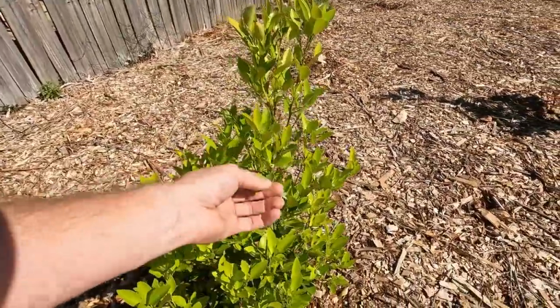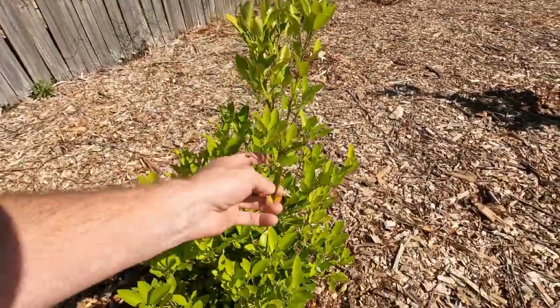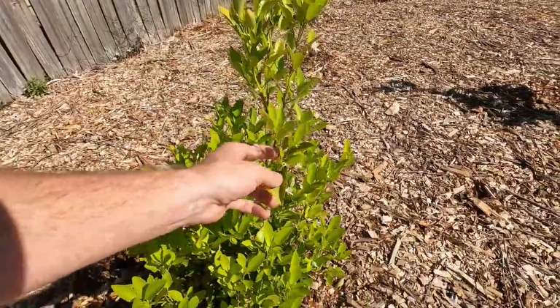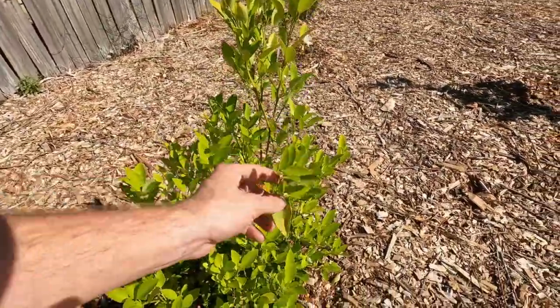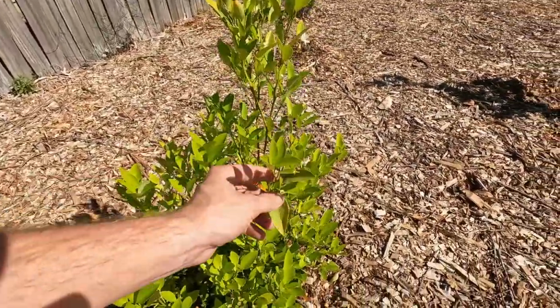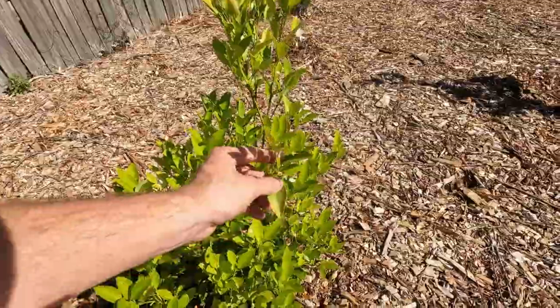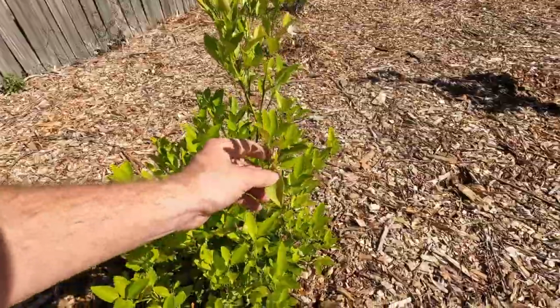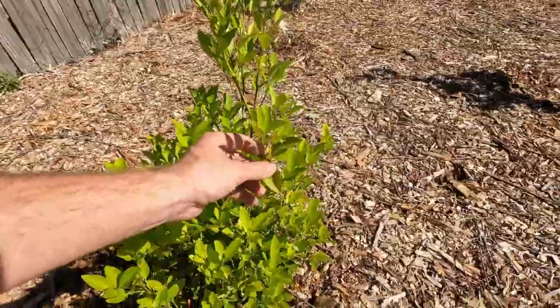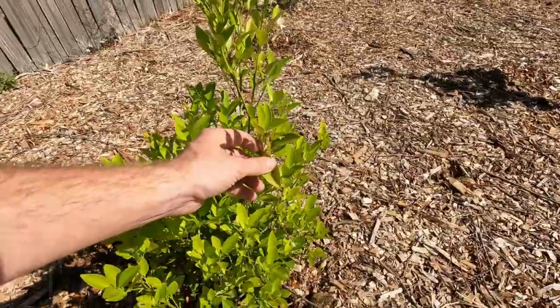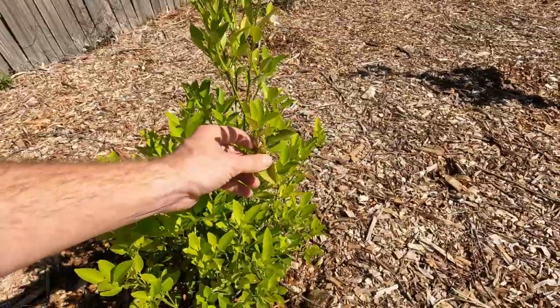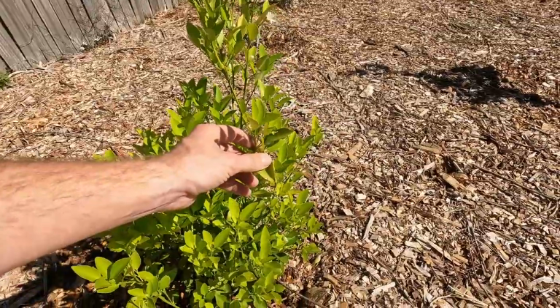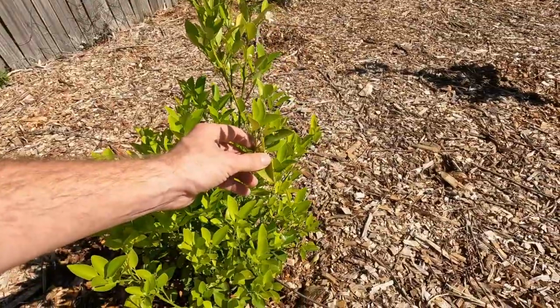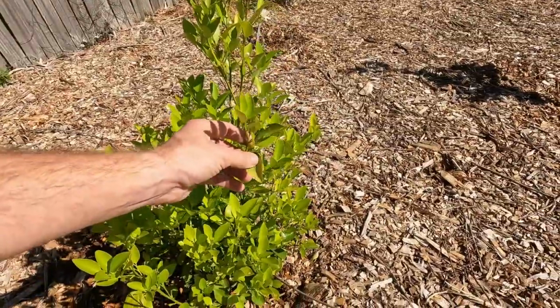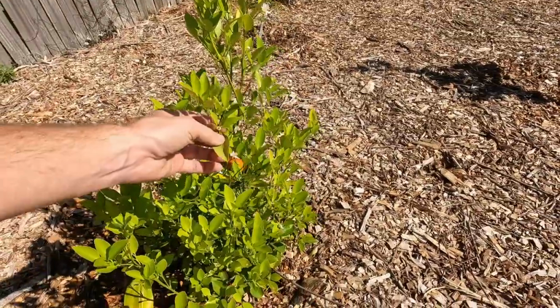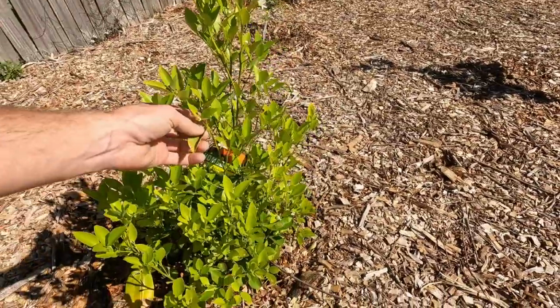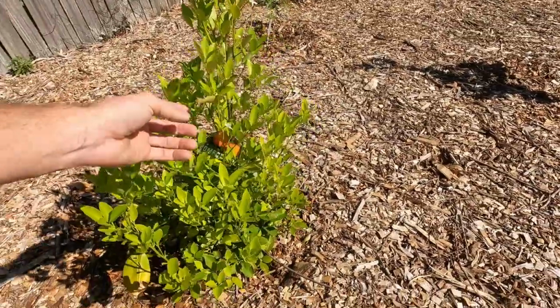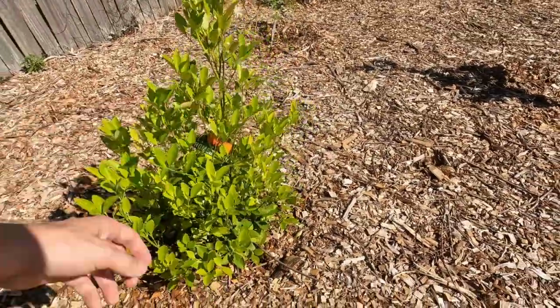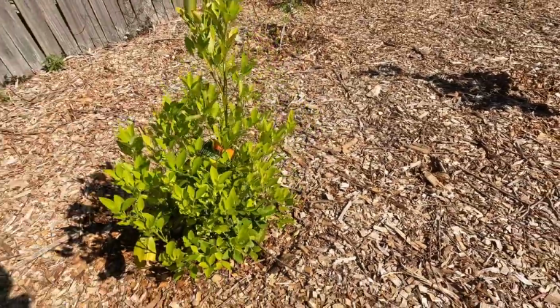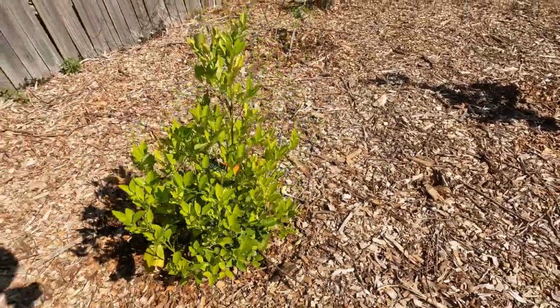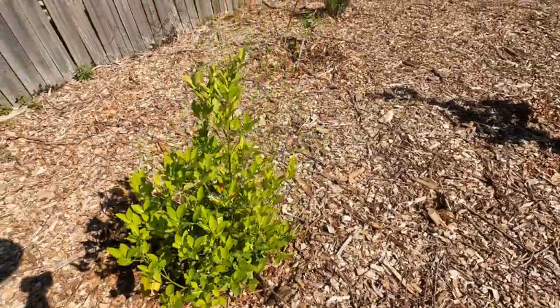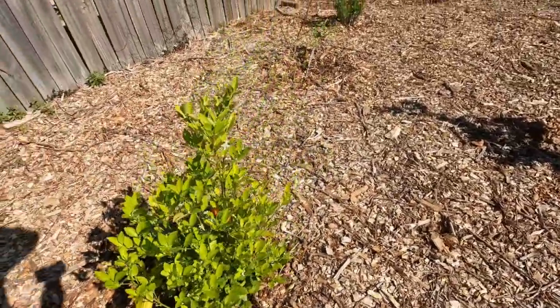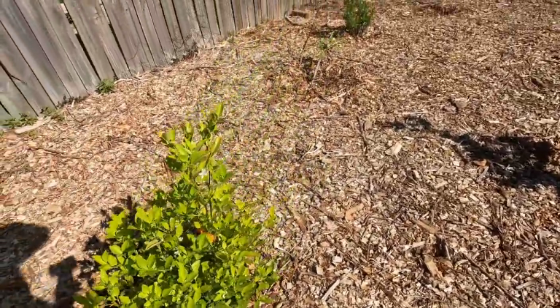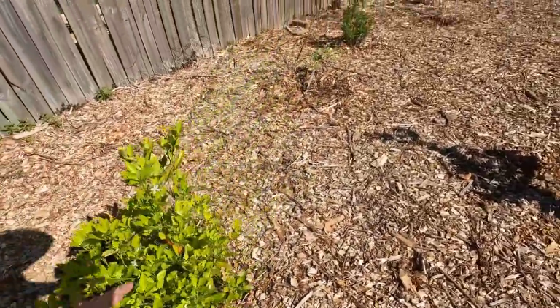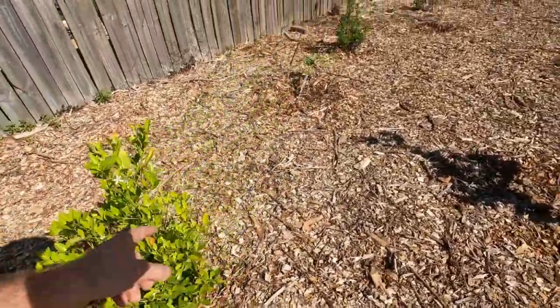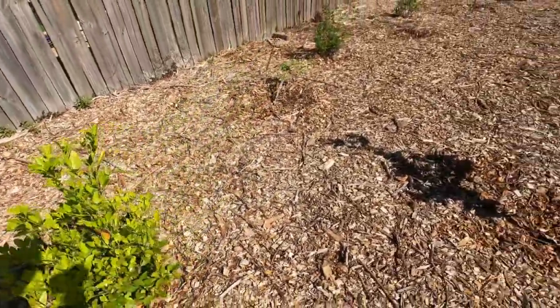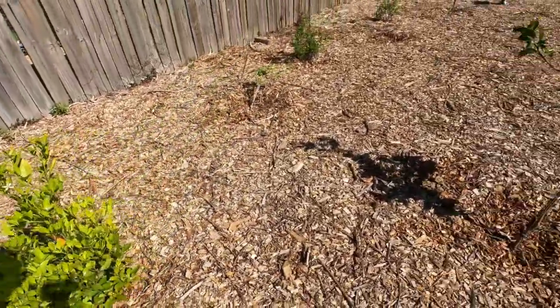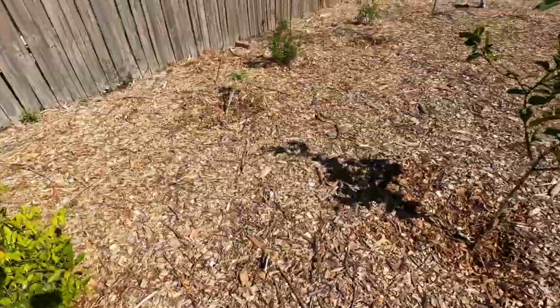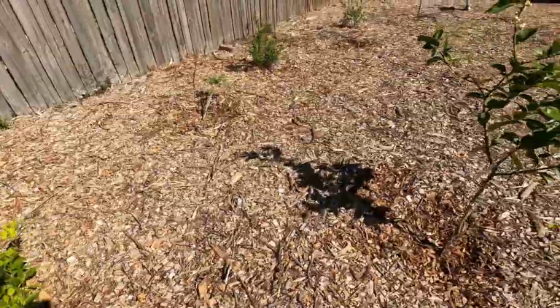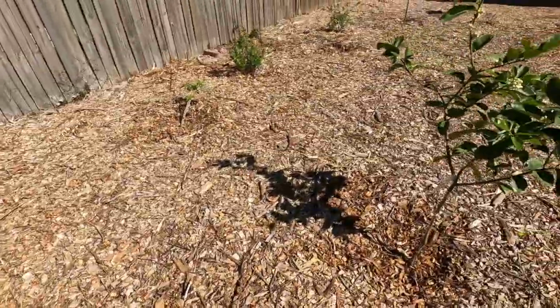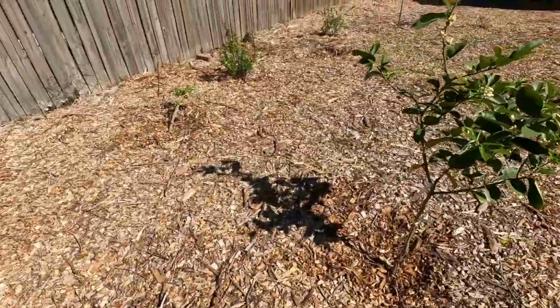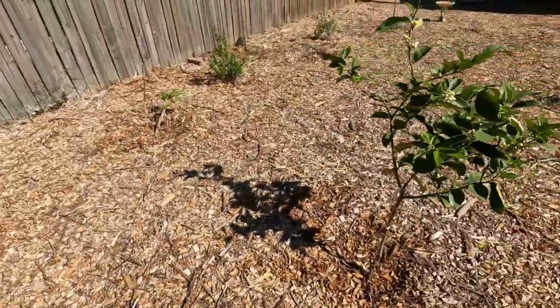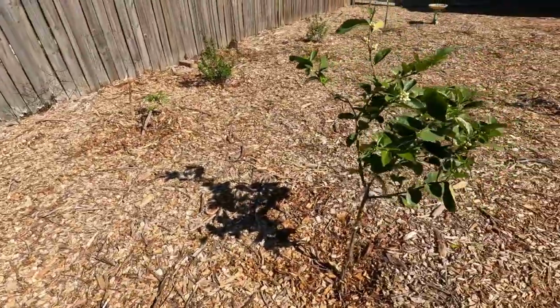And this is a Calamondin bush — got a bunch of little Calamondins growing there. You'll have to try one of those, maybe over the winter.